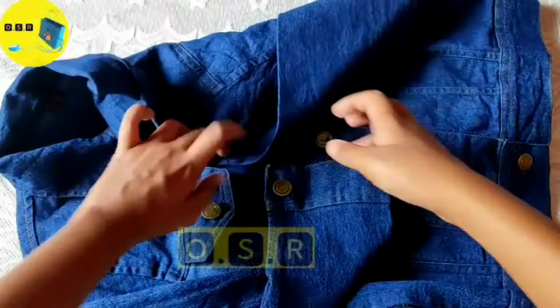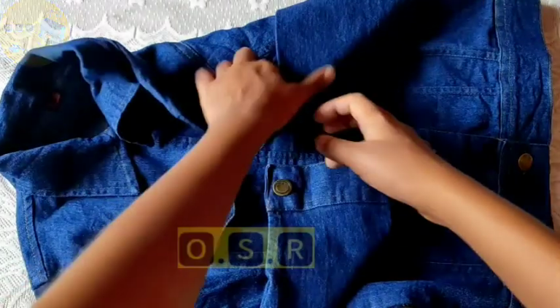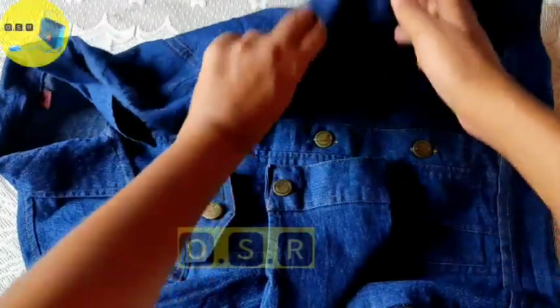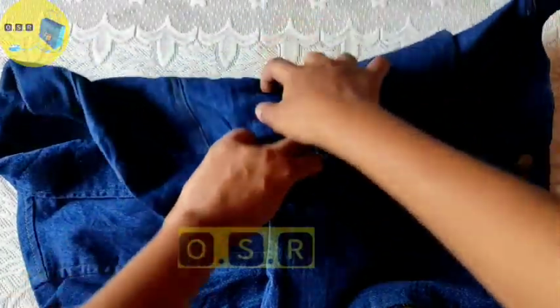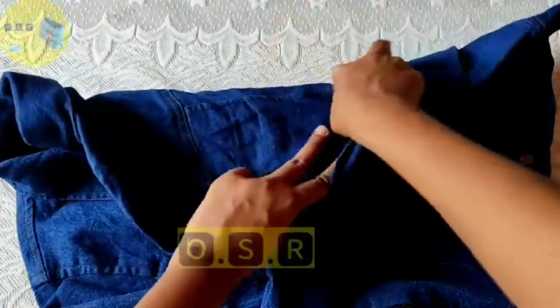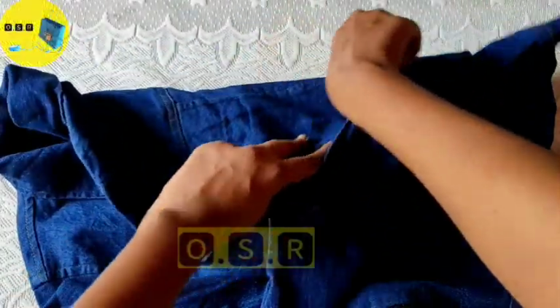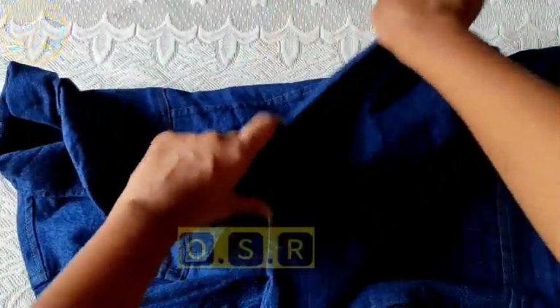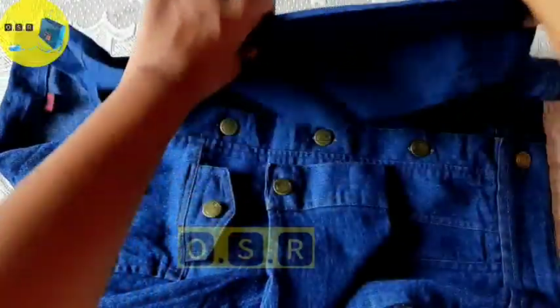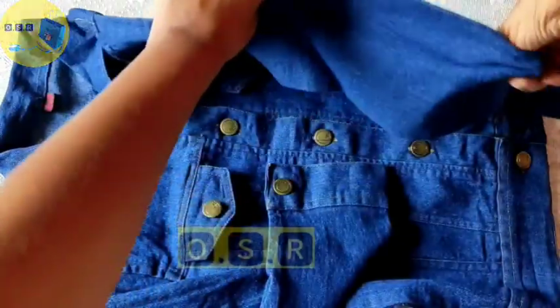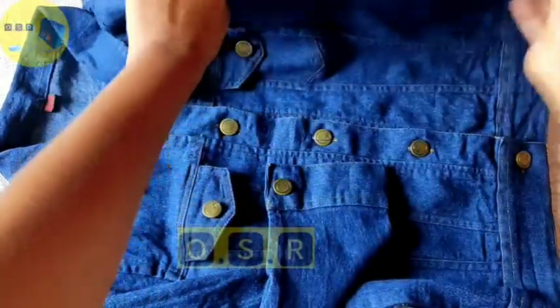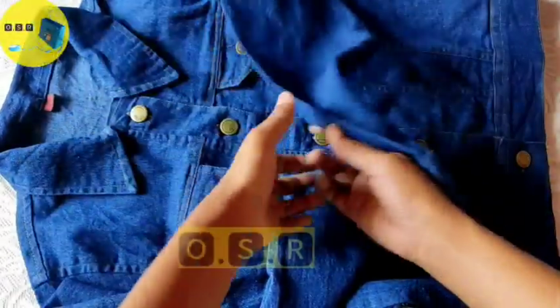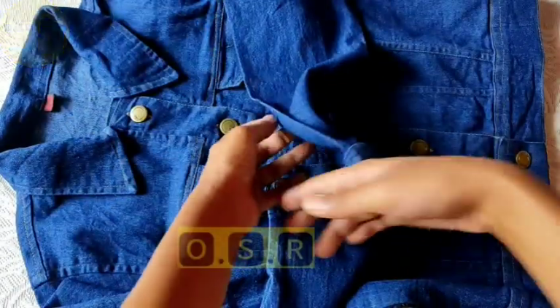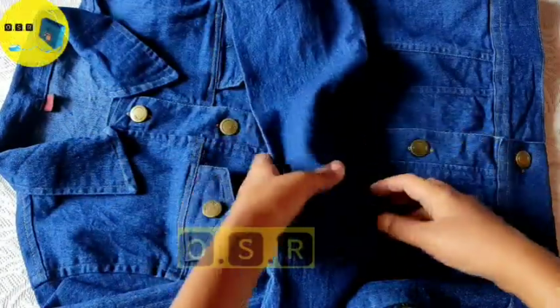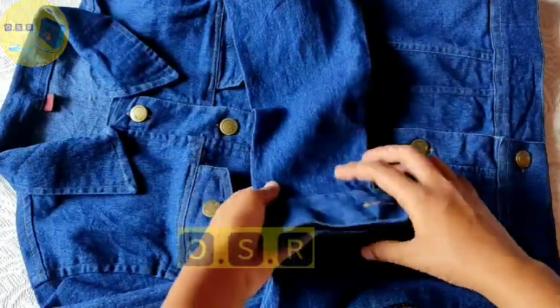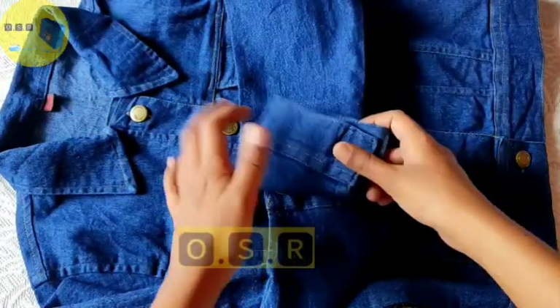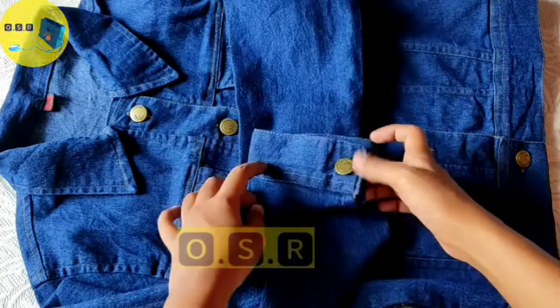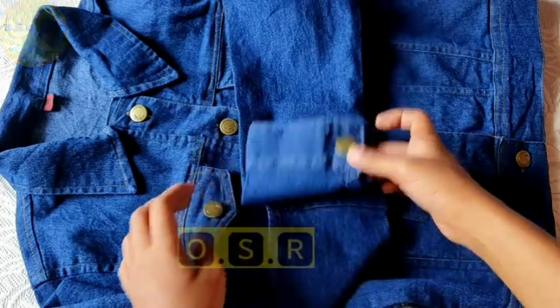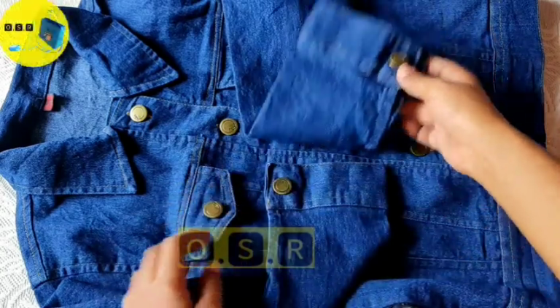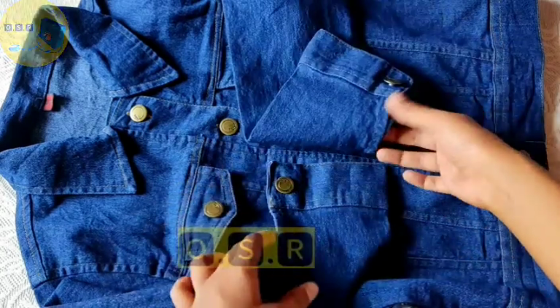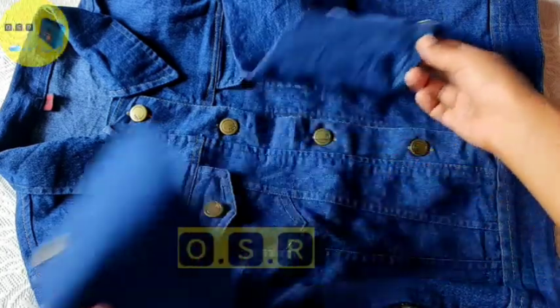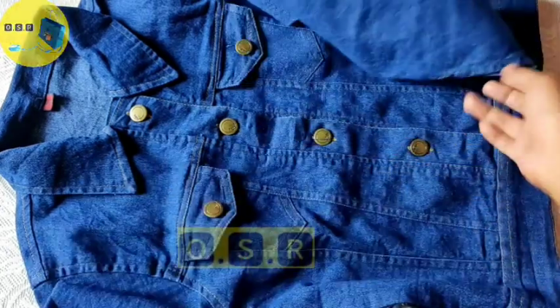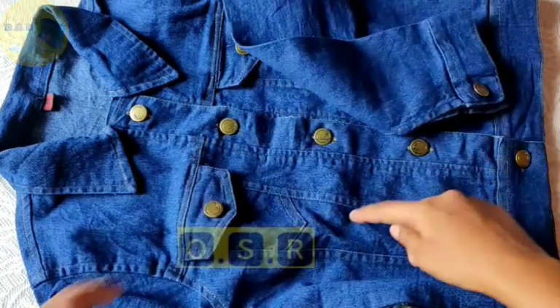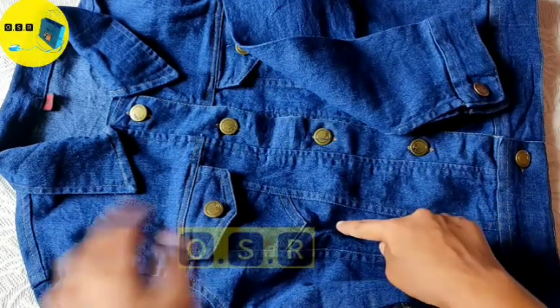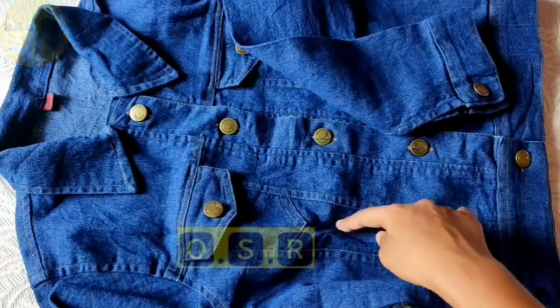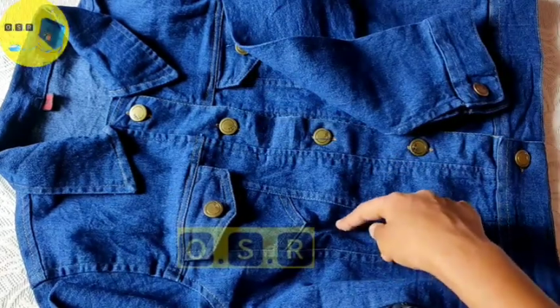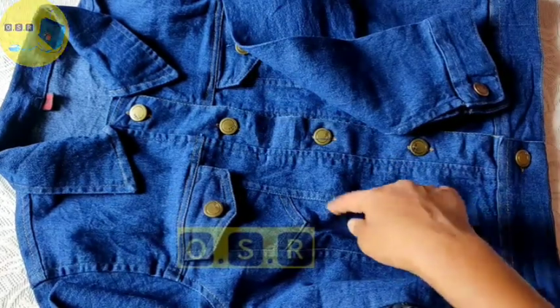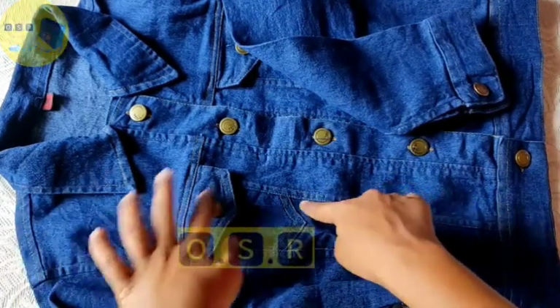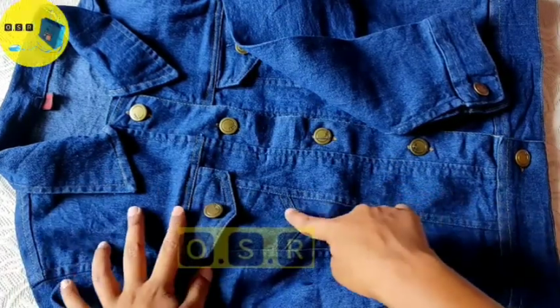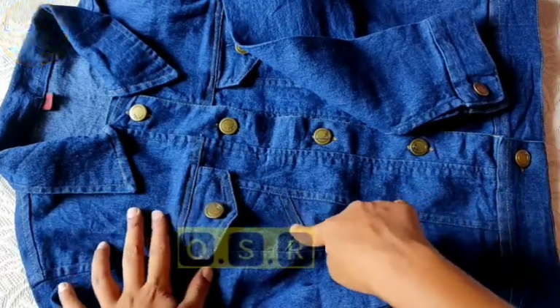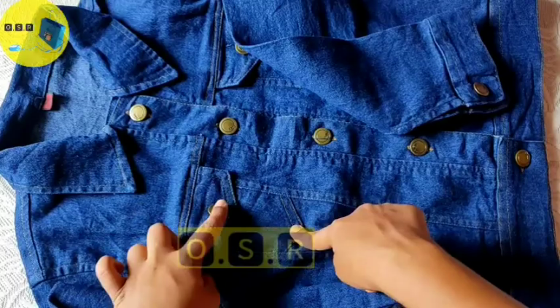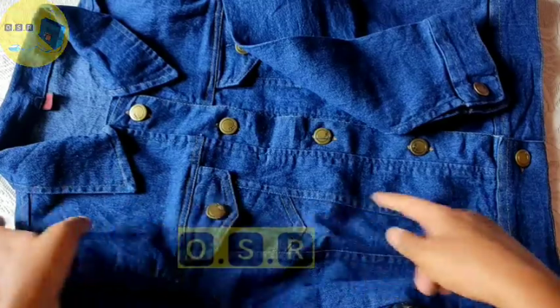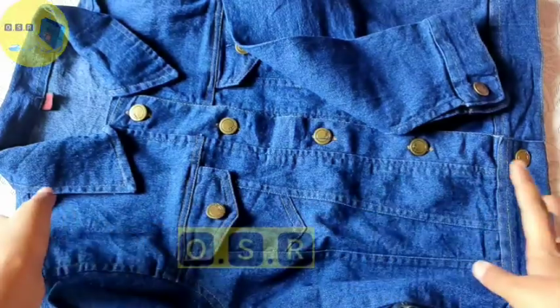On the other sleeve, there is also a button provided. The stitching is very beautiful — it will create a great look.